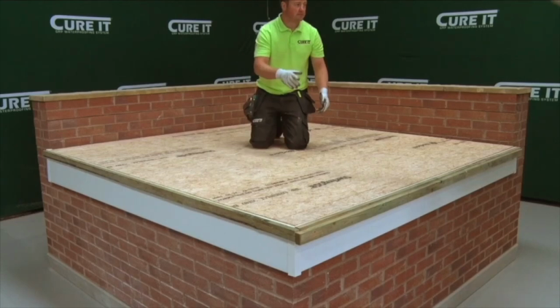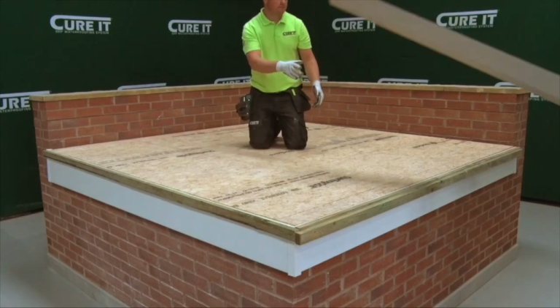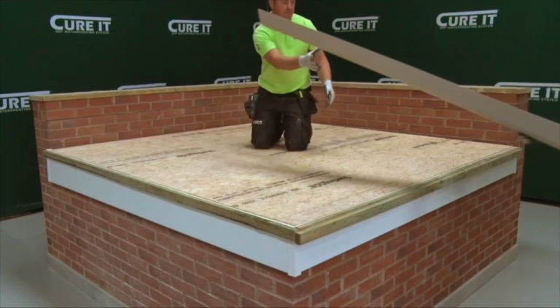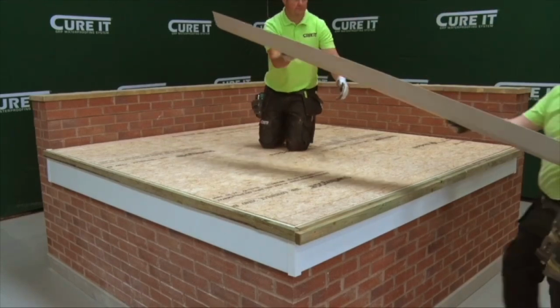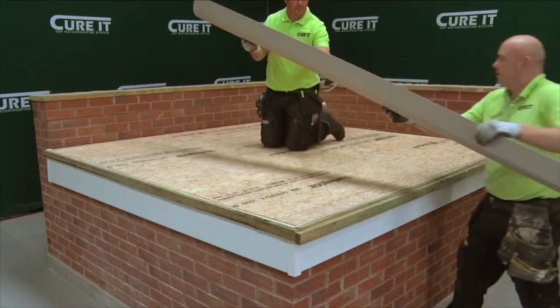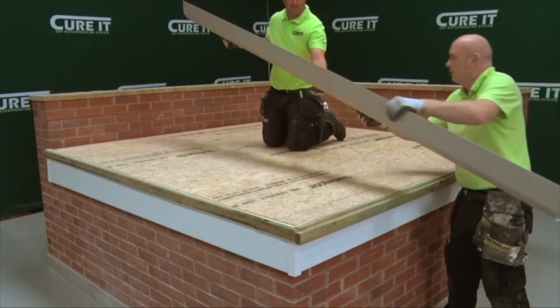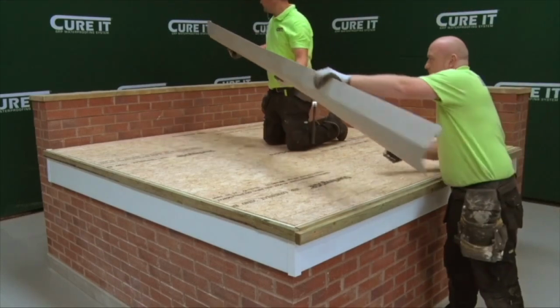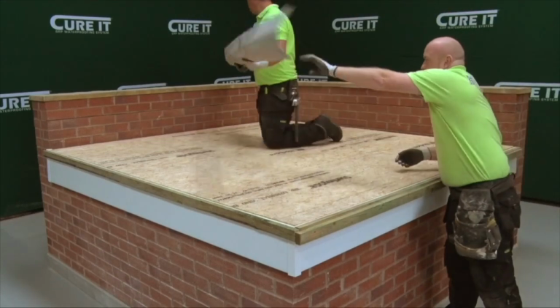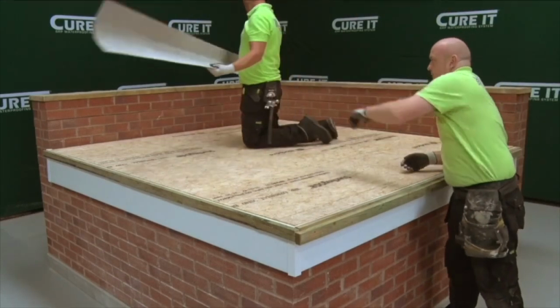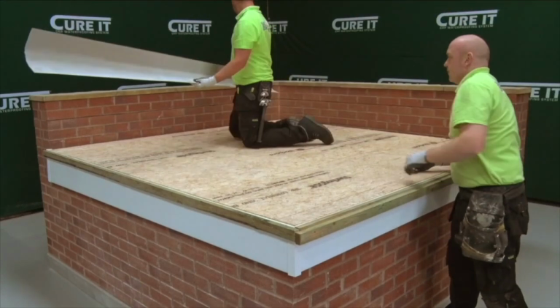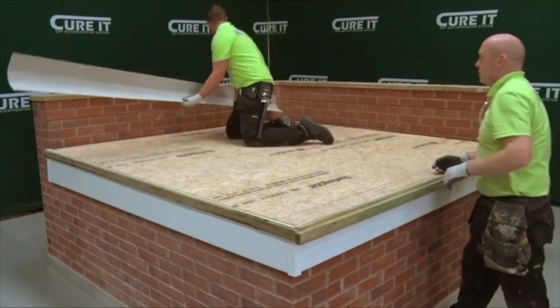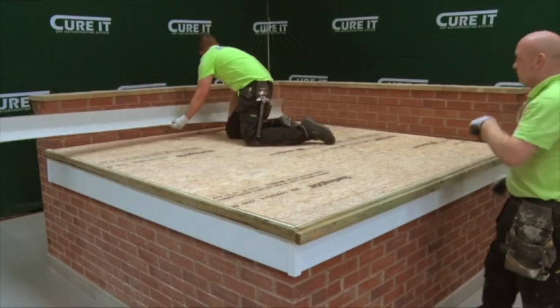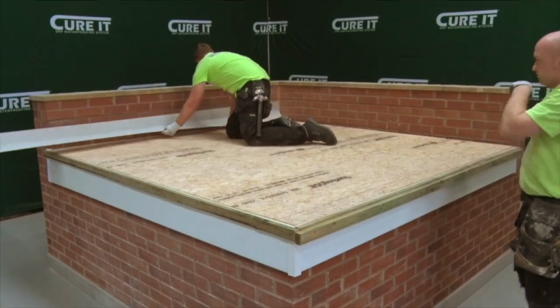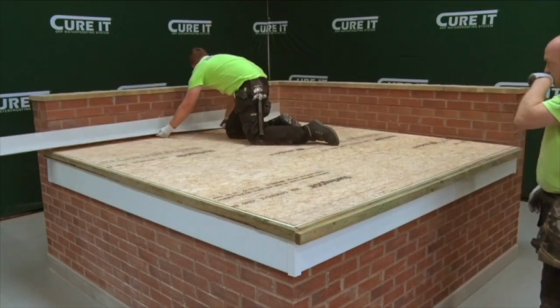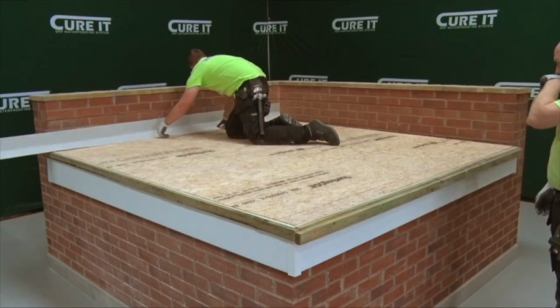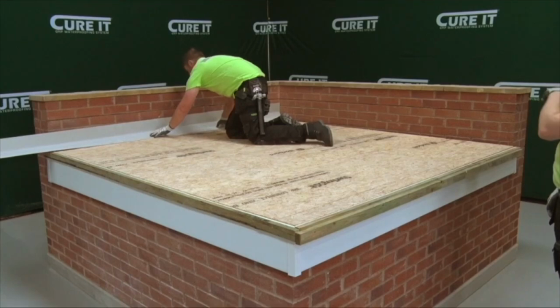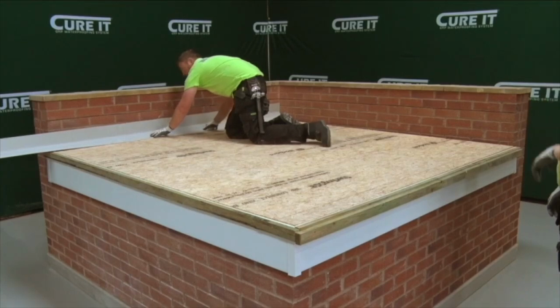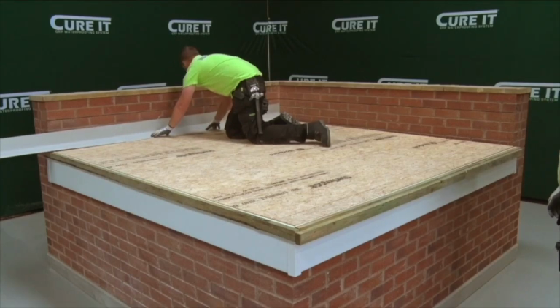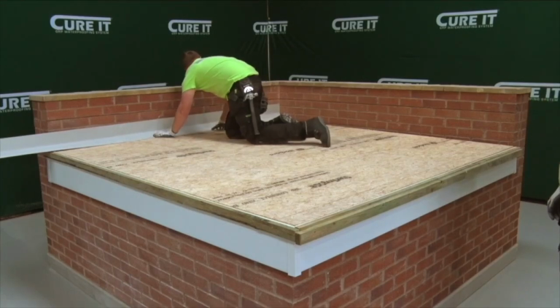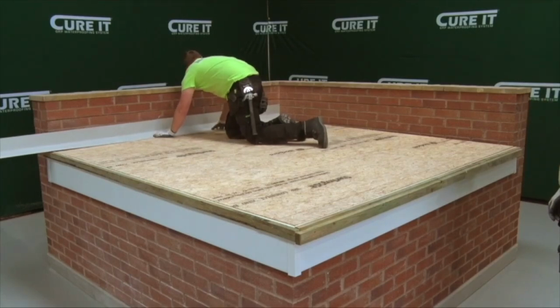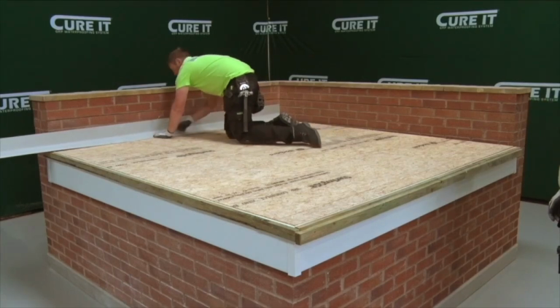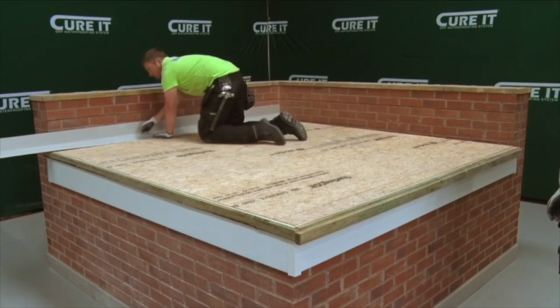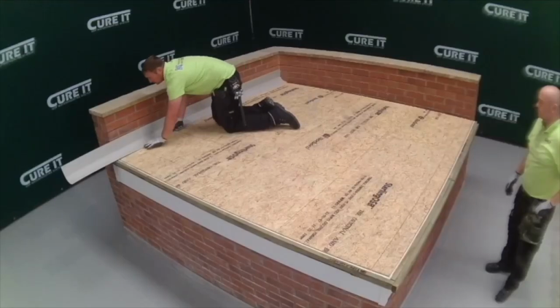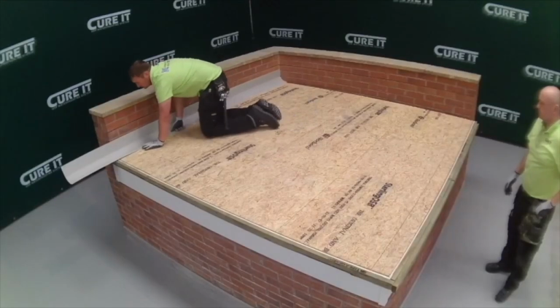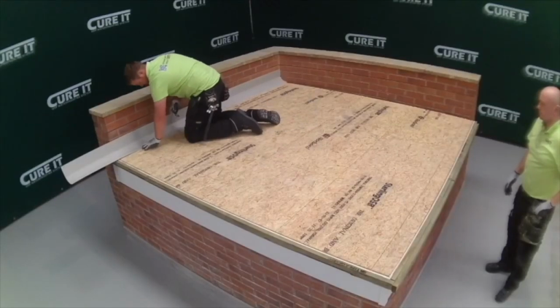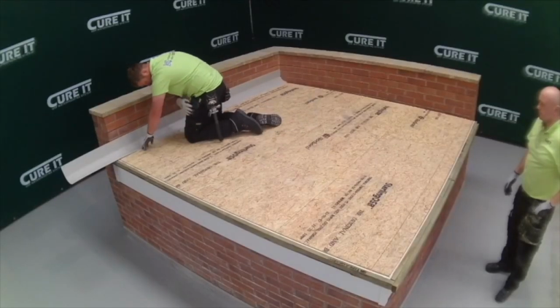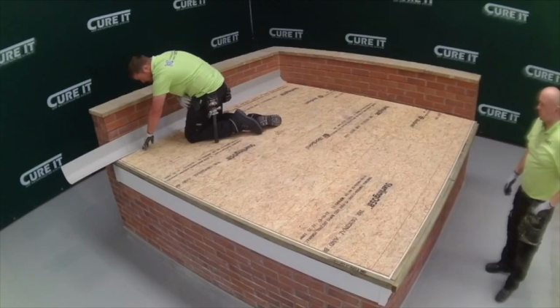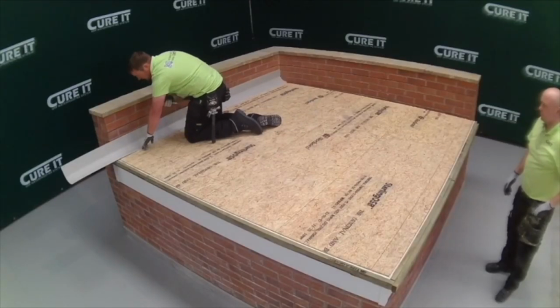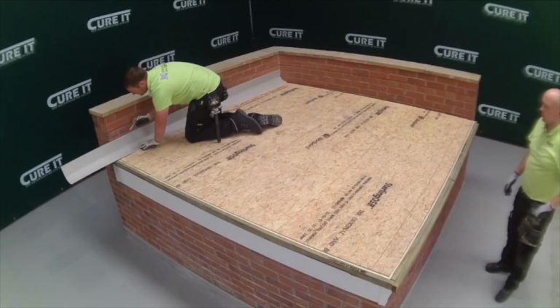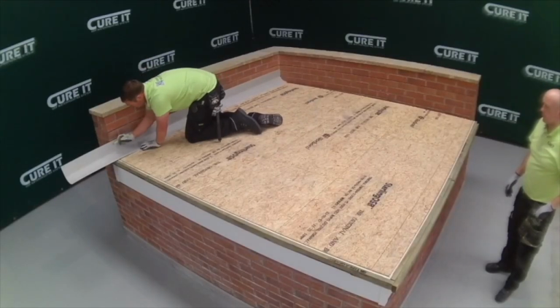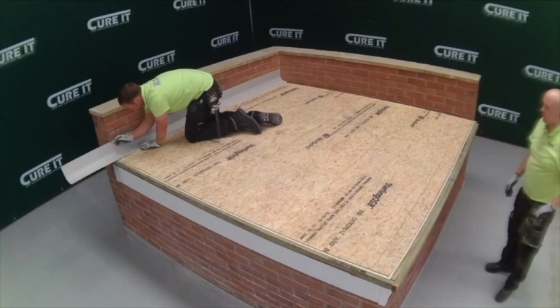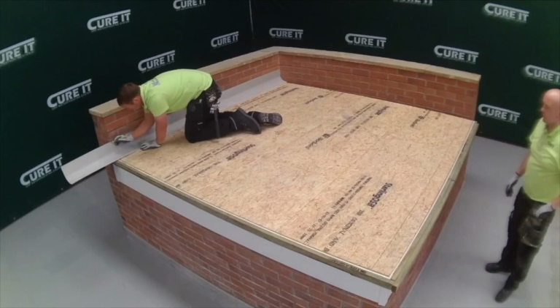The D260 trim is installed wherever the deck meets an abutting wall. The C100 flashing will be fixed over the top at the end of the installation process.